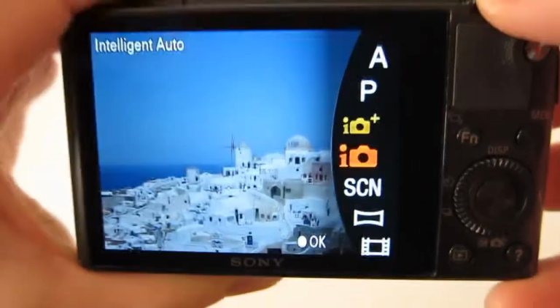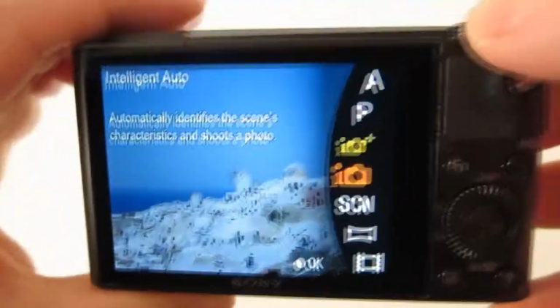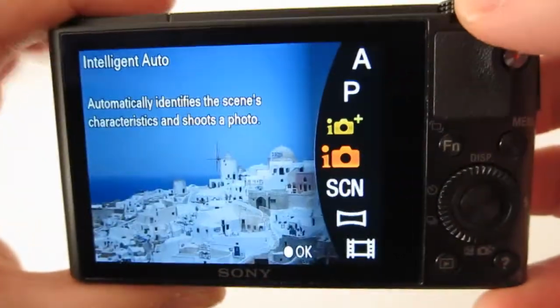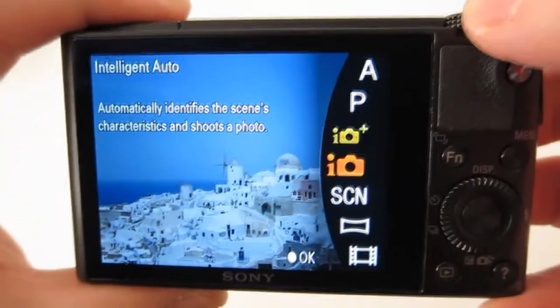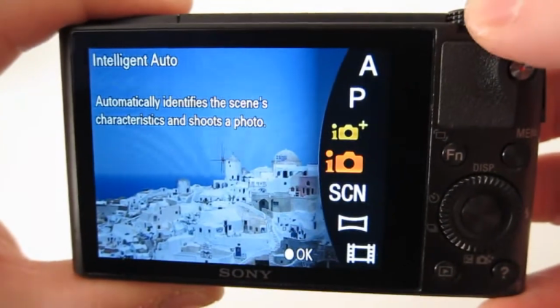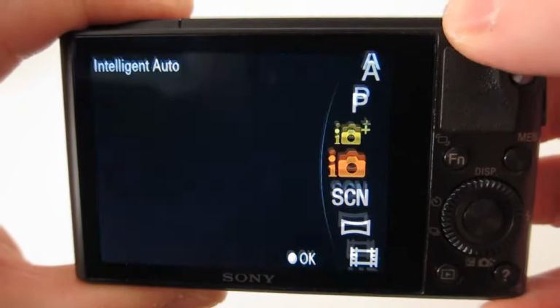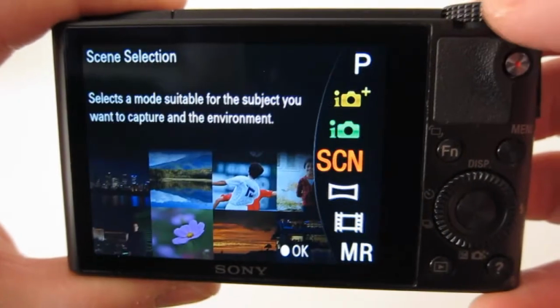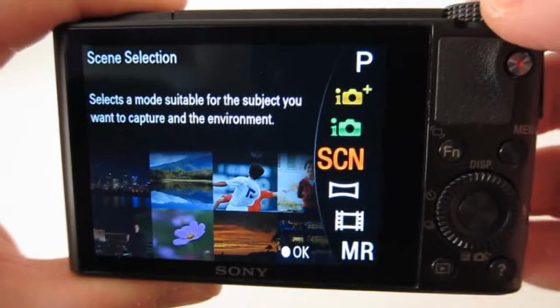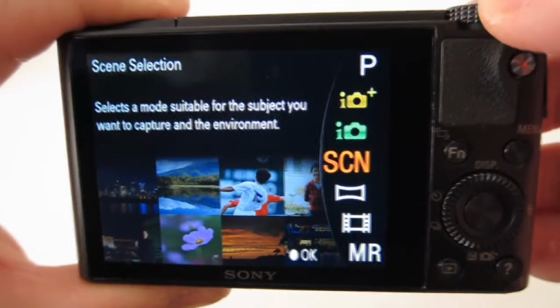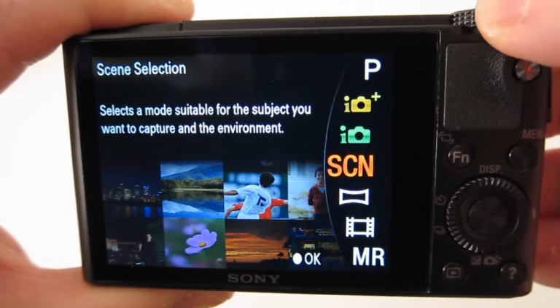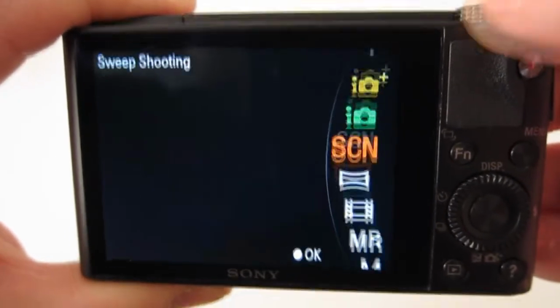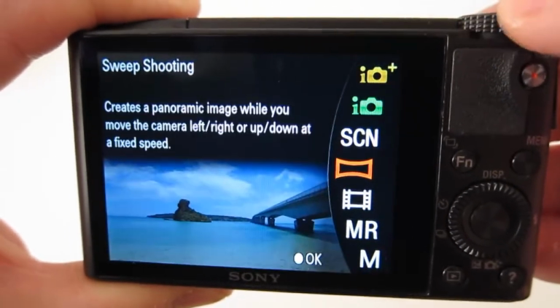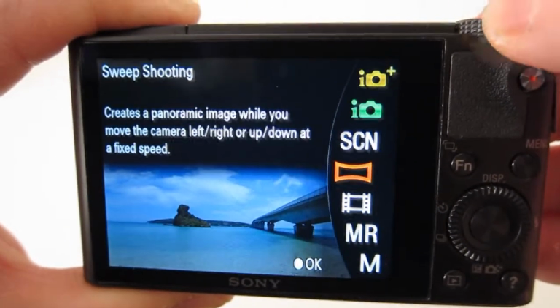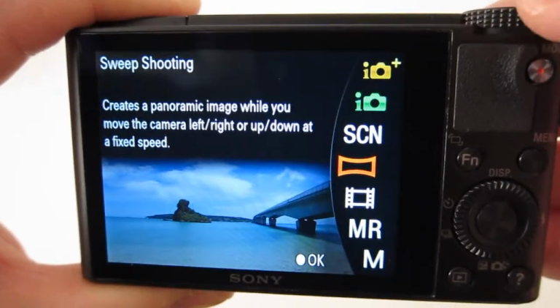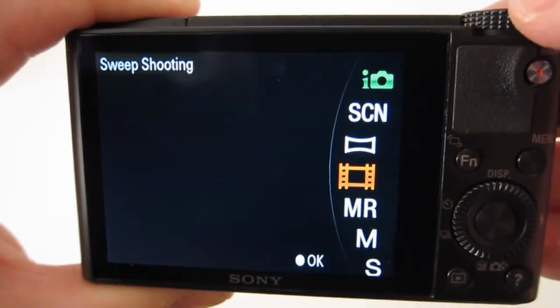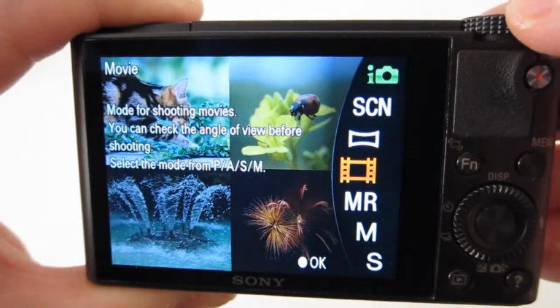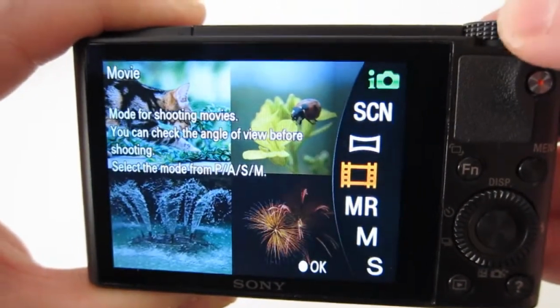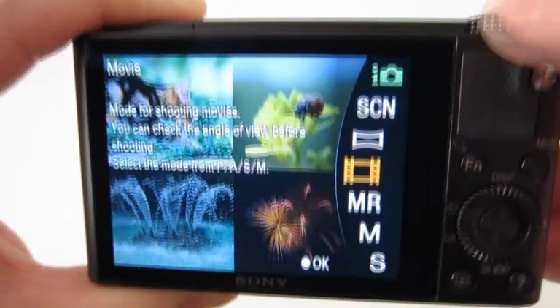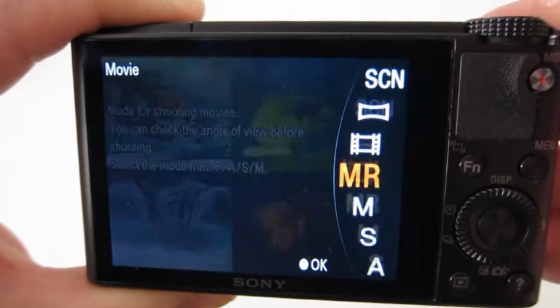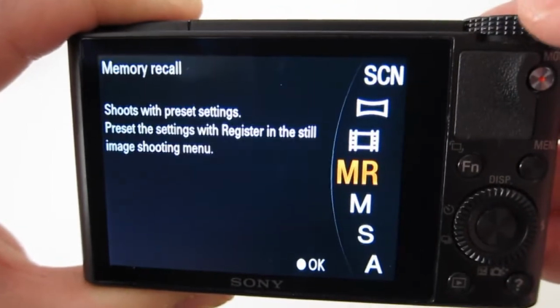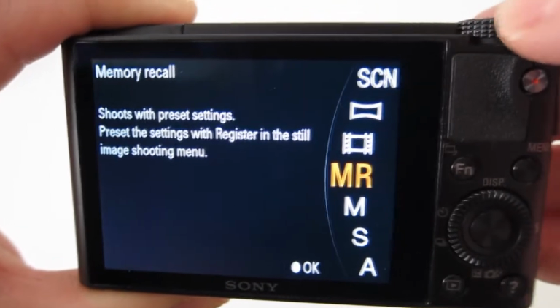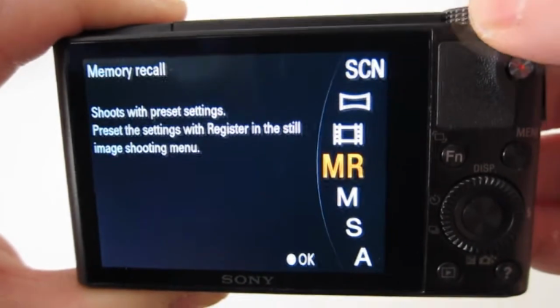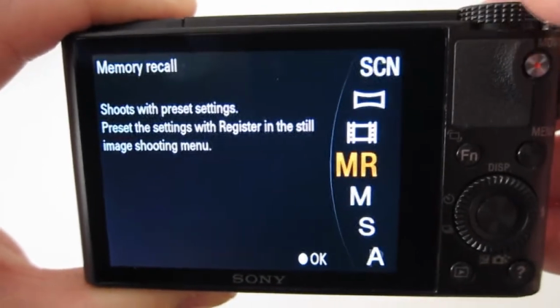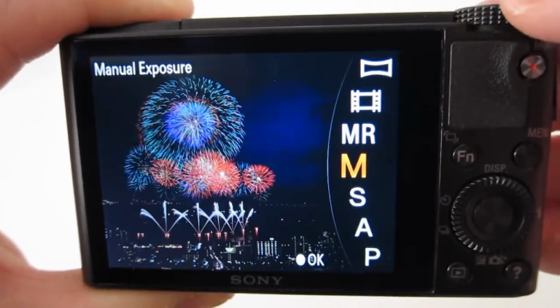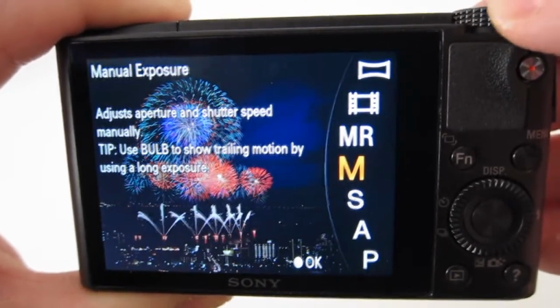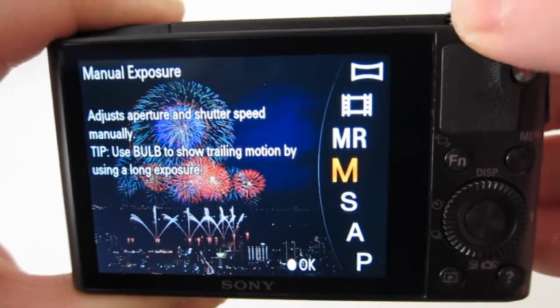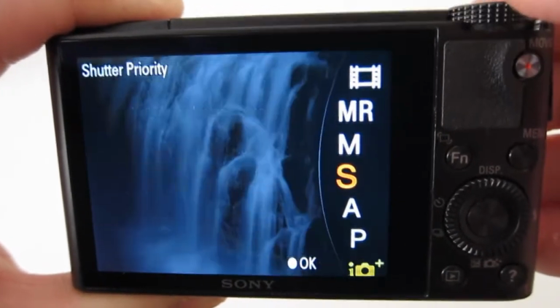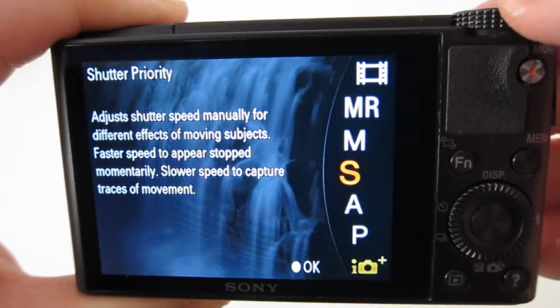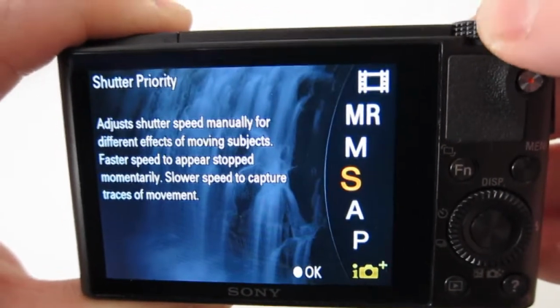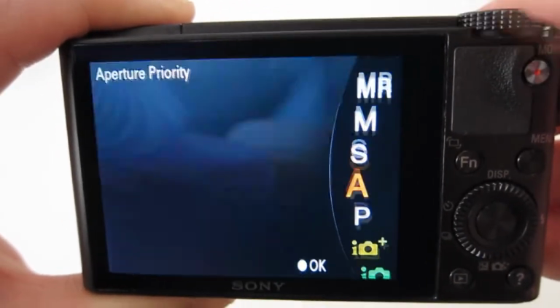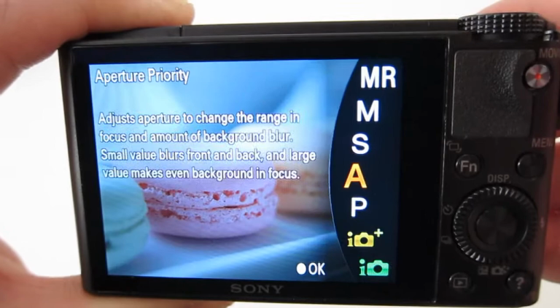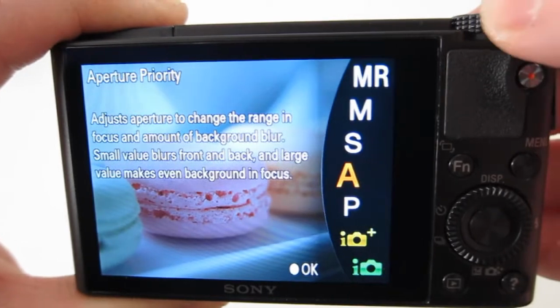You get the standard shutter speed, aperture modes, scene selection, and sweep panorama — that's pretty cool. You're able to sweep the camera from left to right as it takes the image. I've got some samples as well.